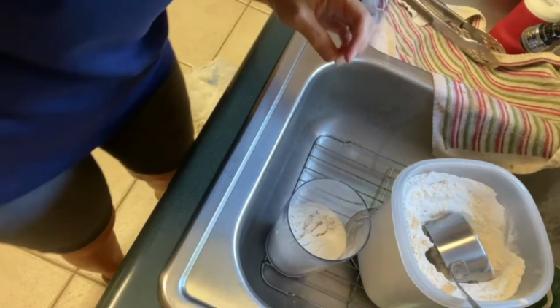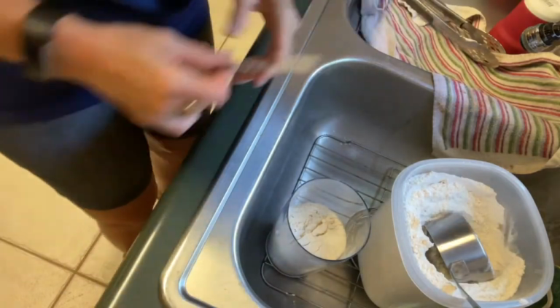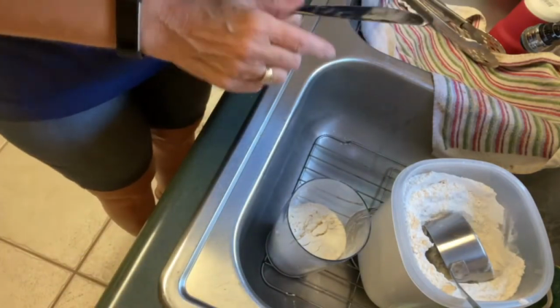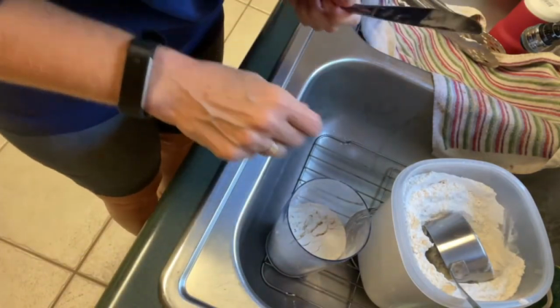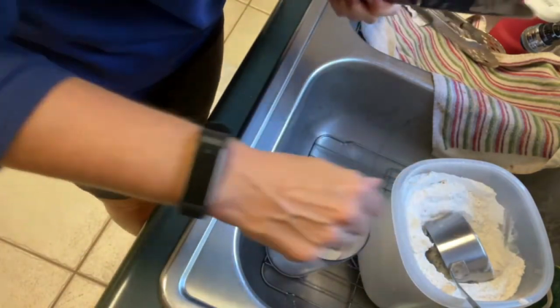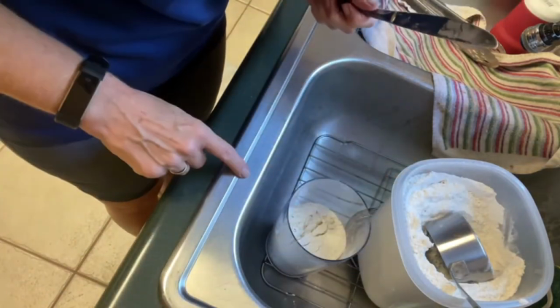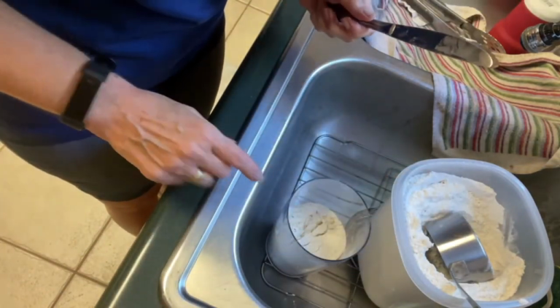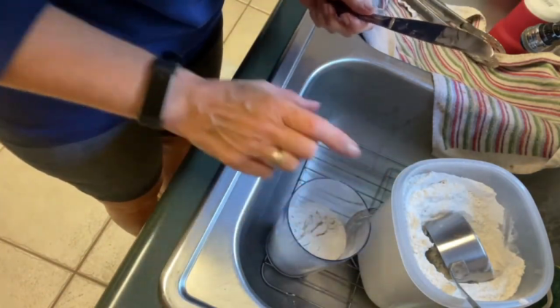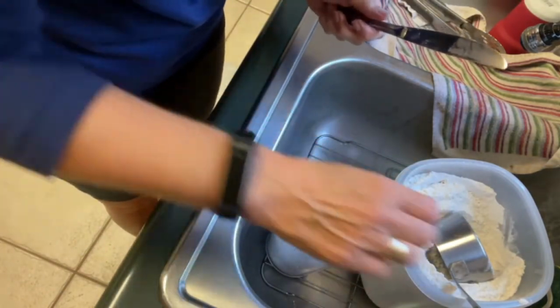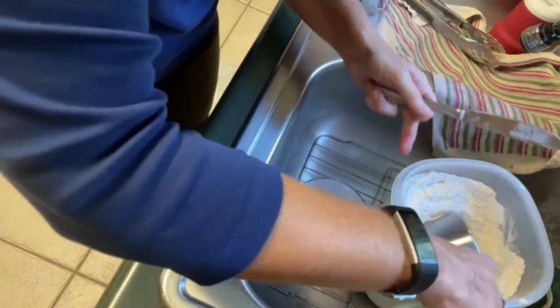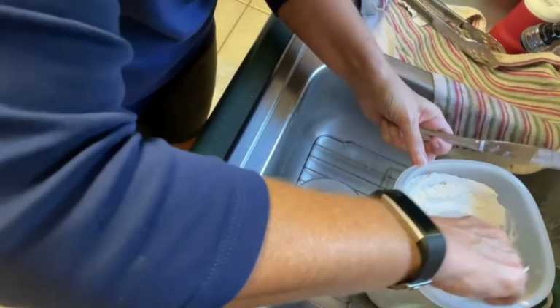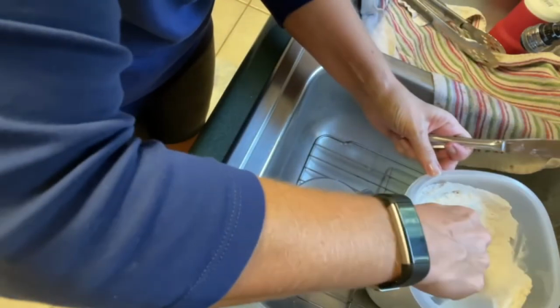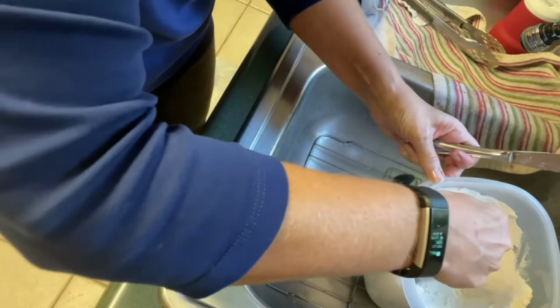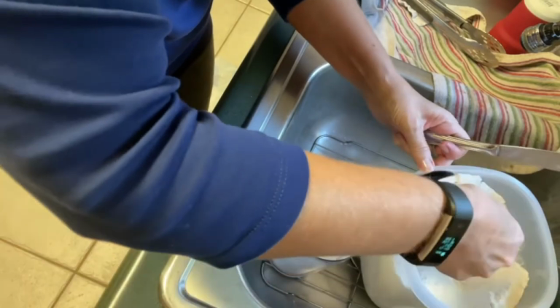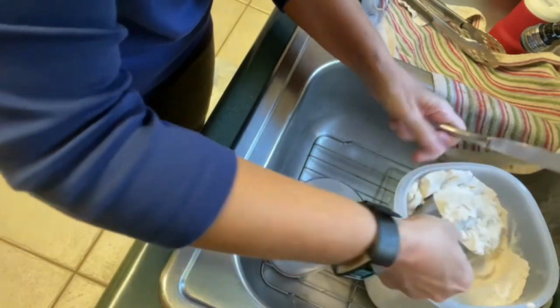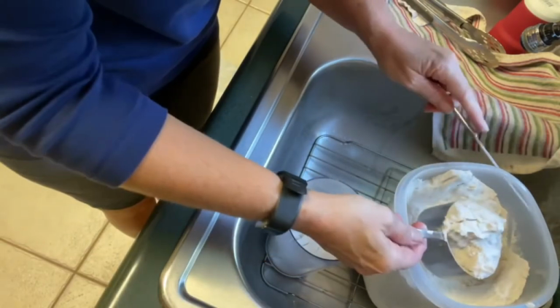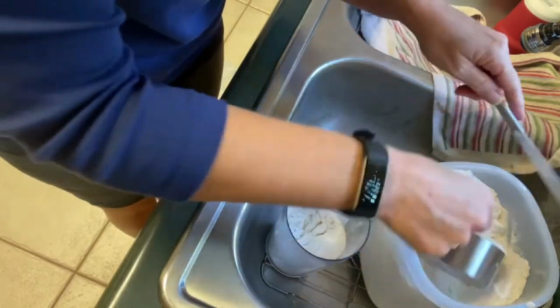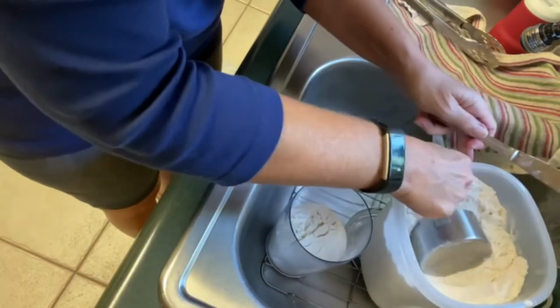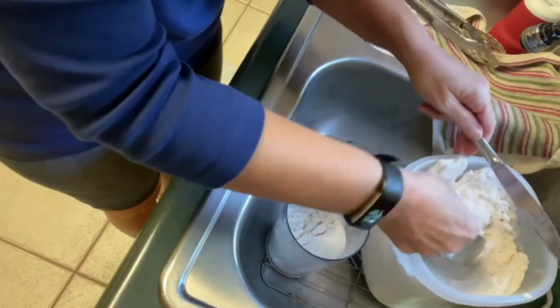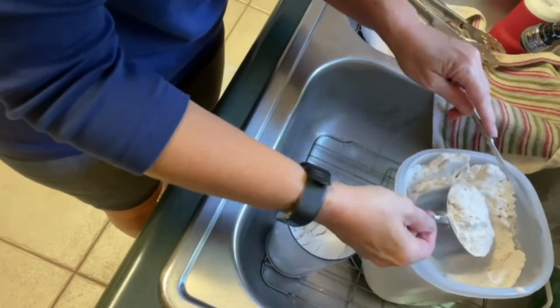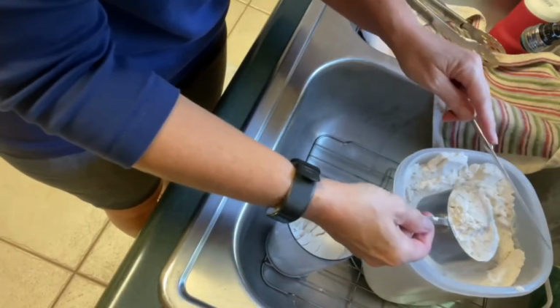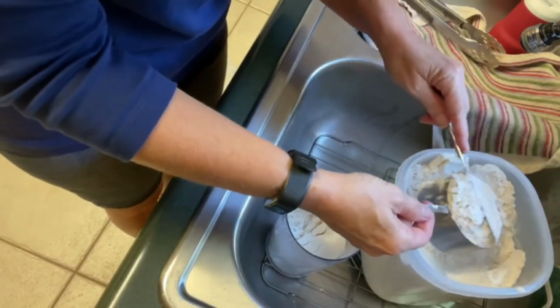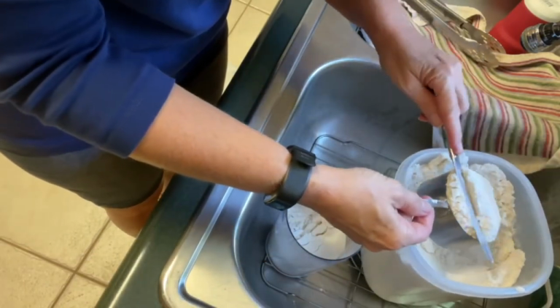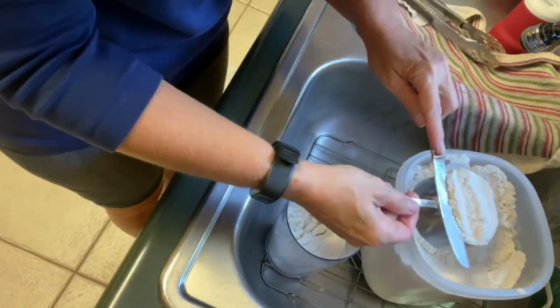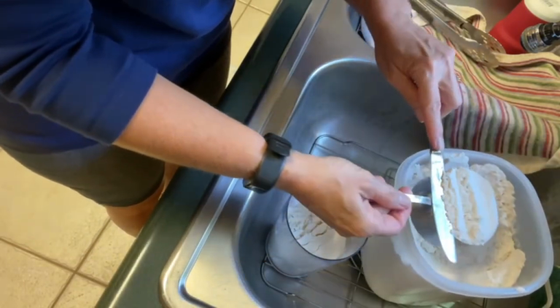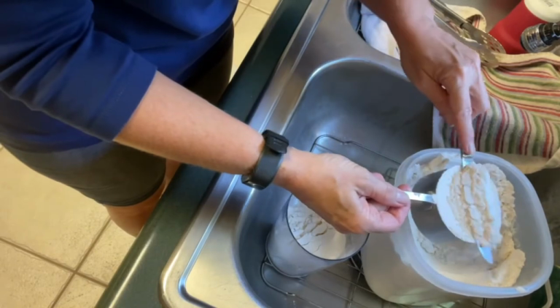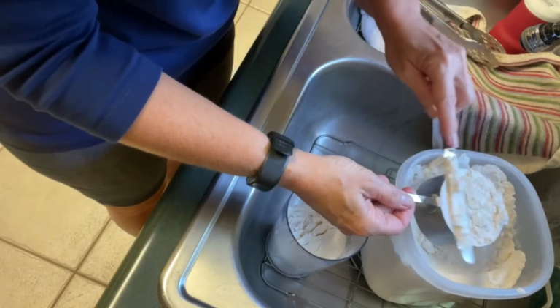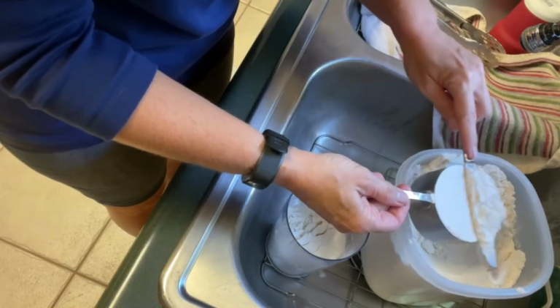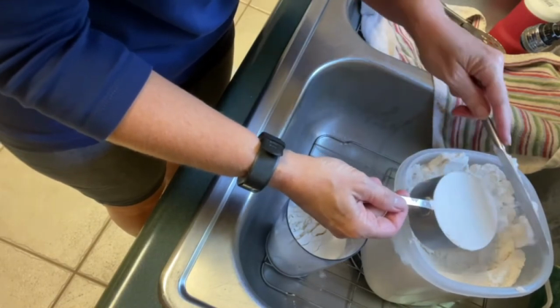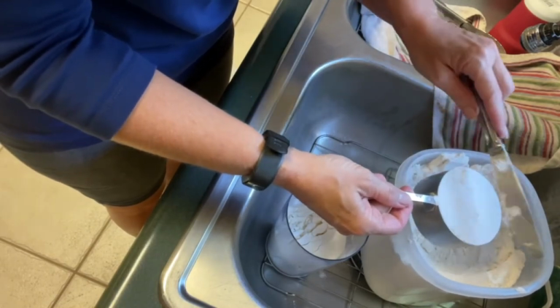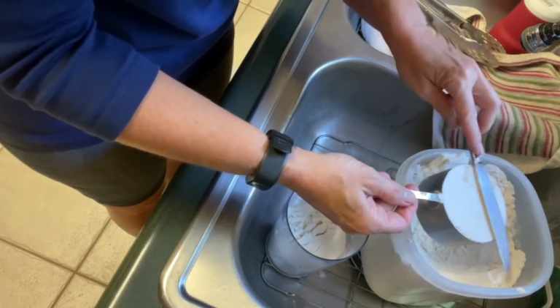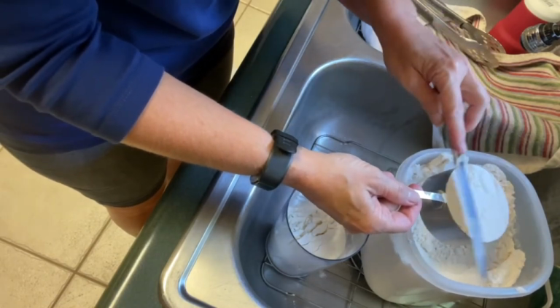I'm going to finish measuring out our flour — we're going to have three cups of flour. Remember when you're adding your flour you always want to use a dry measure, and you want to level it off. I take a butter knife and just level it off to be sure I've got three exact cups.